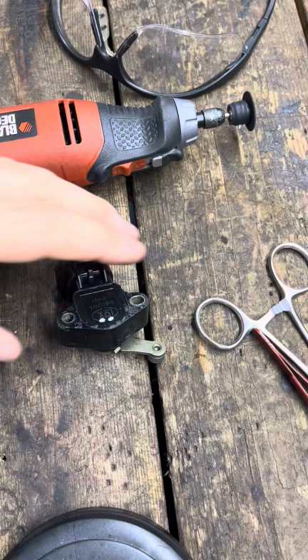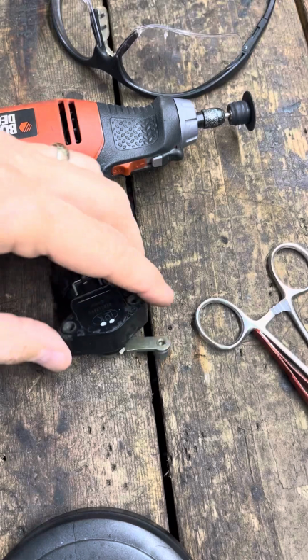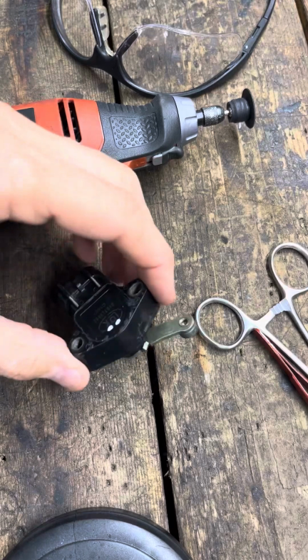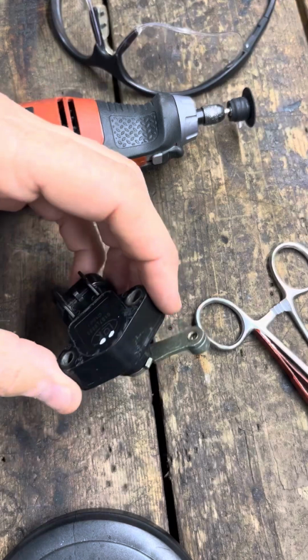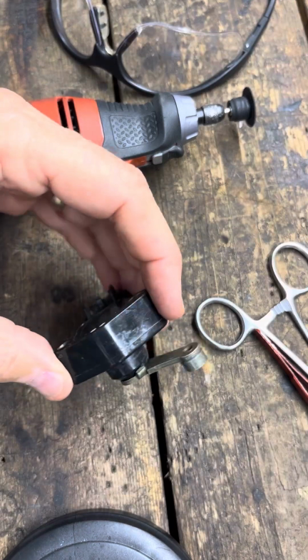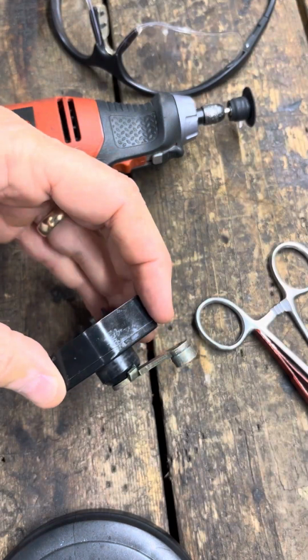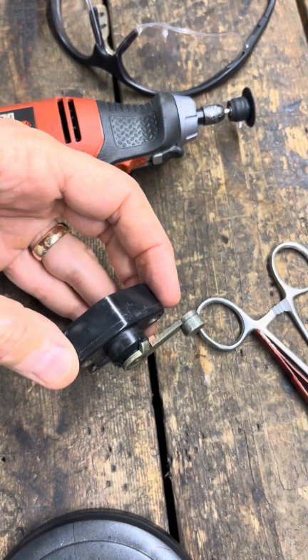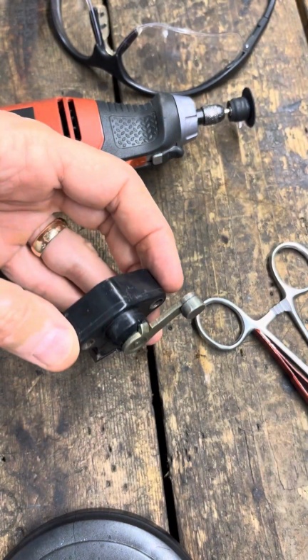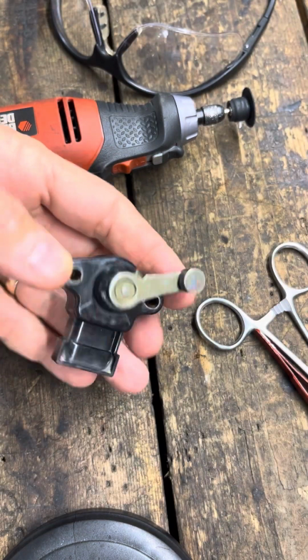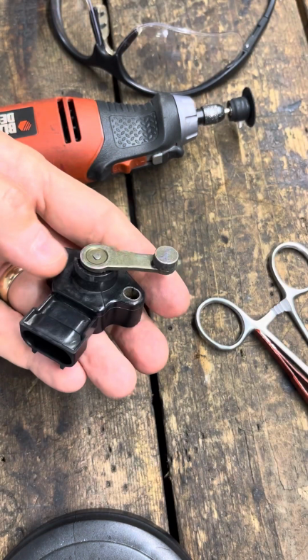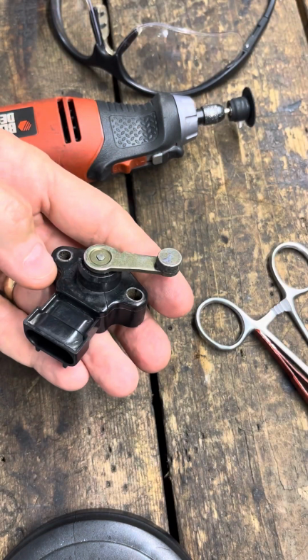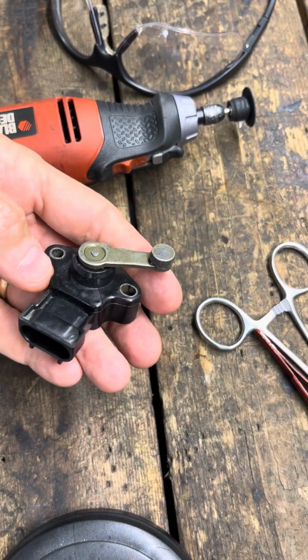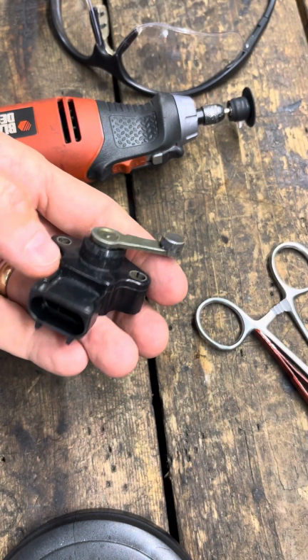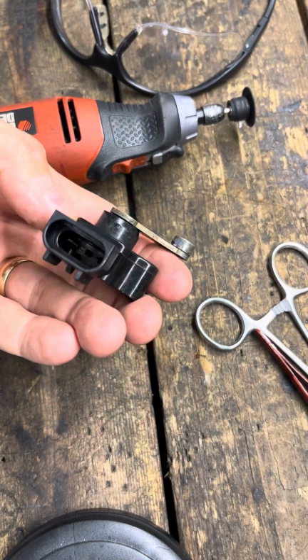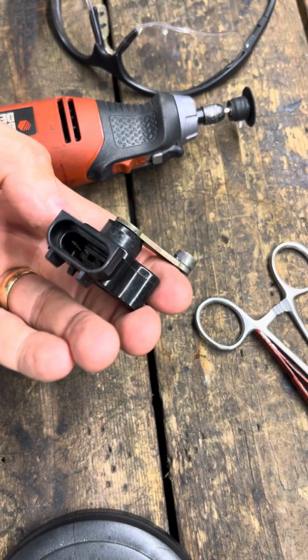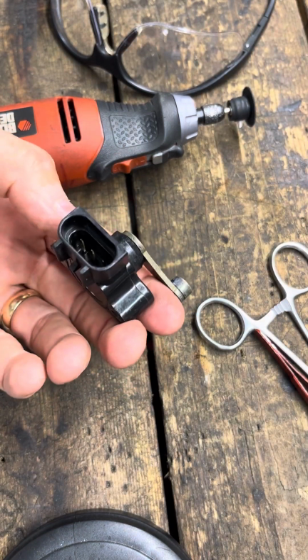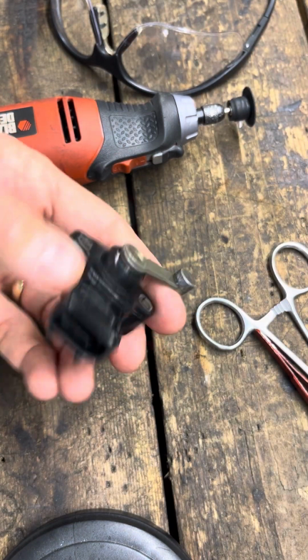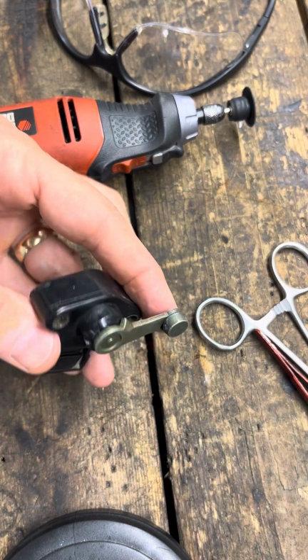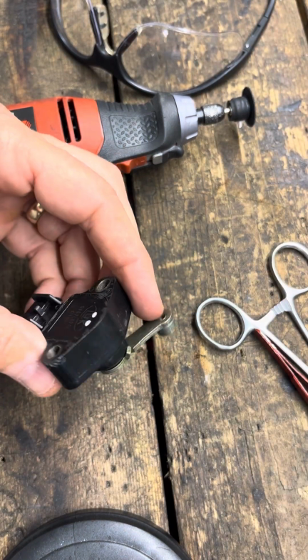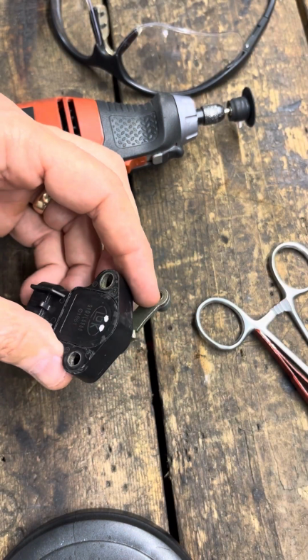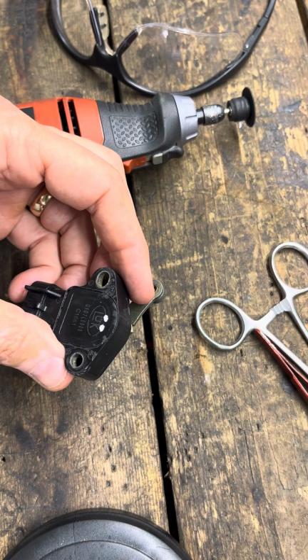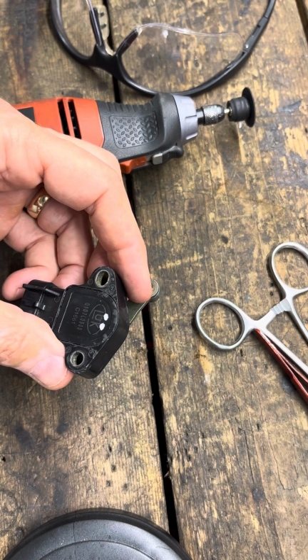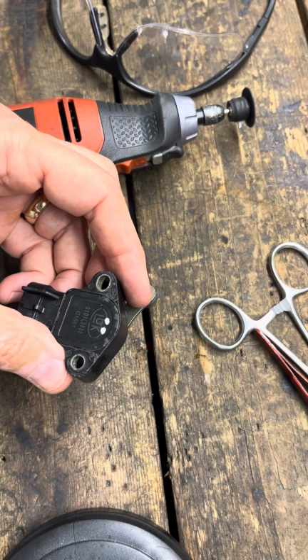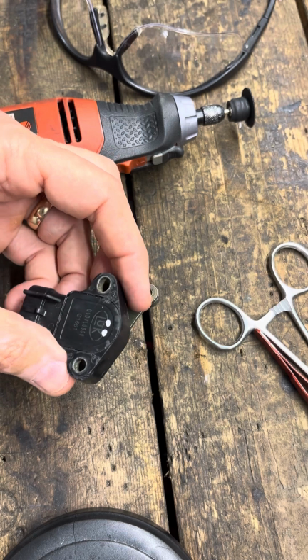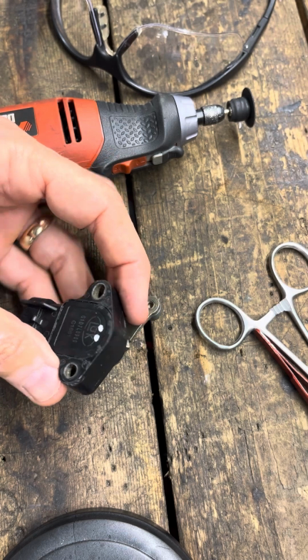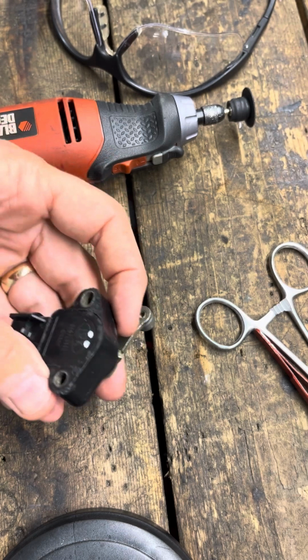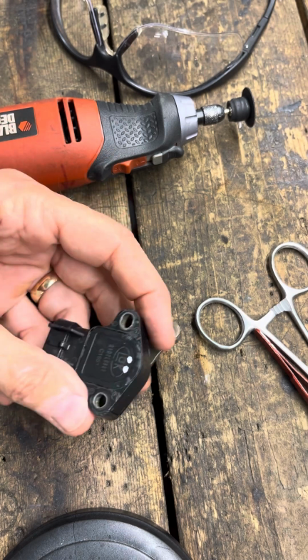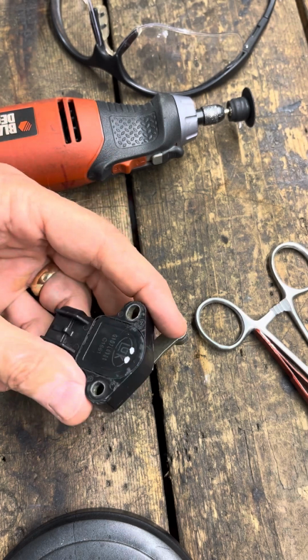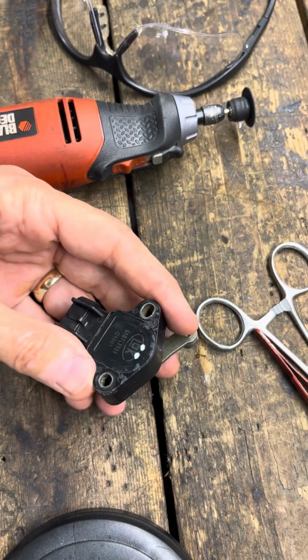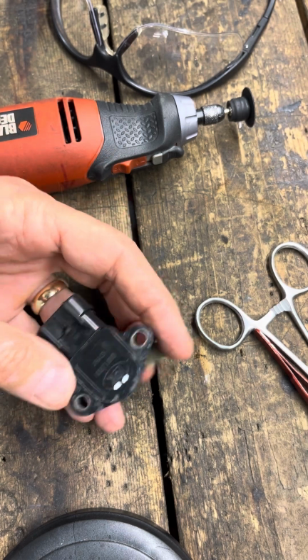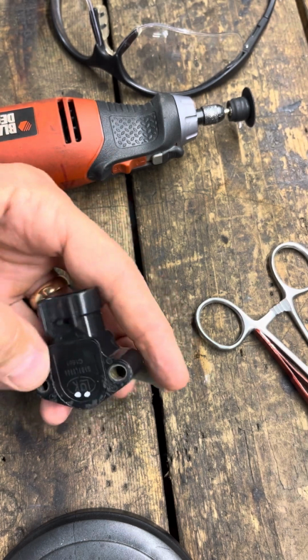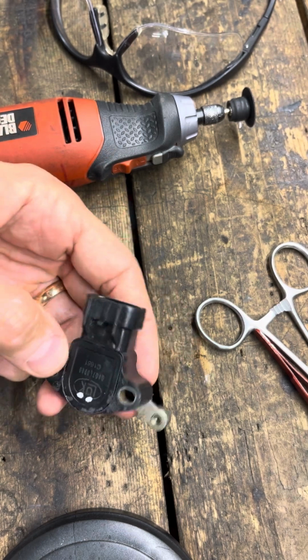This is a sensor that's tested bad. There's nothing coming out of it, so I think it's got a short or something in it. I'm going to show how to cut them apart.